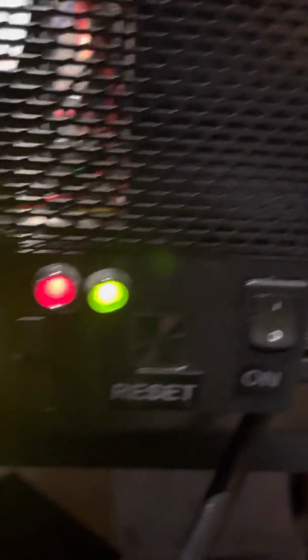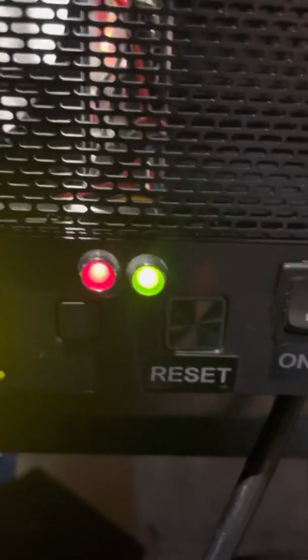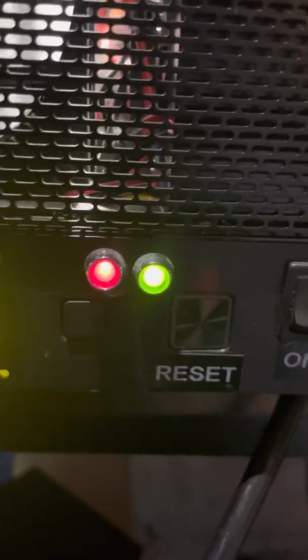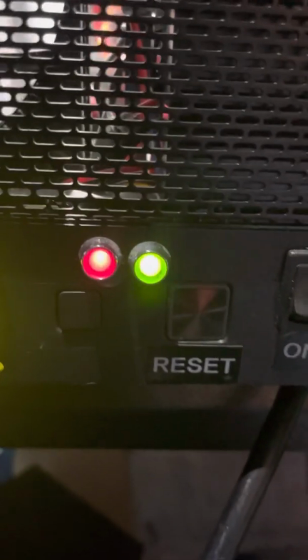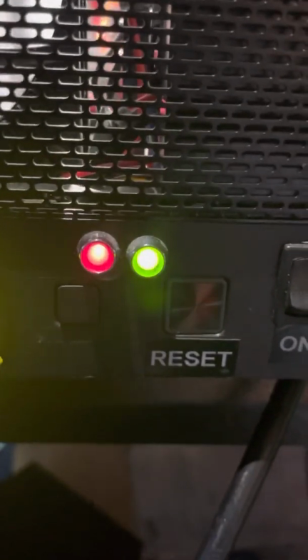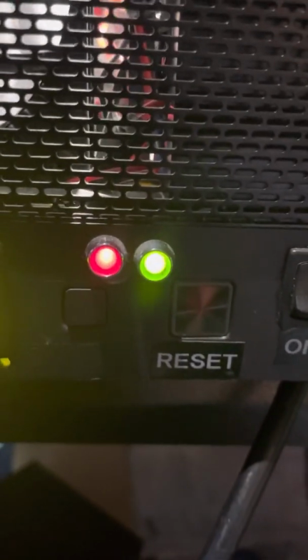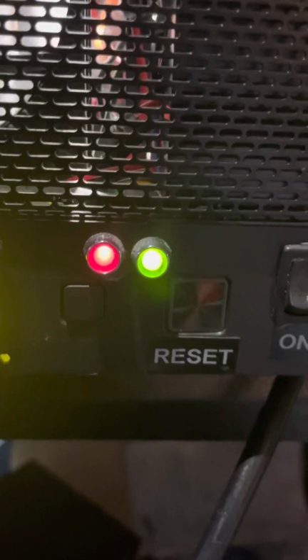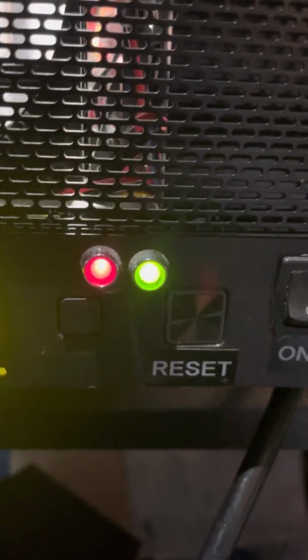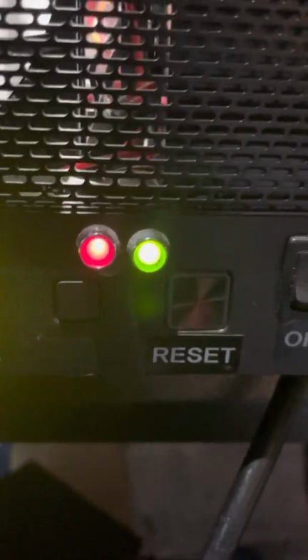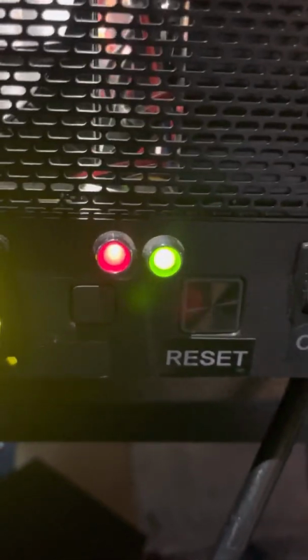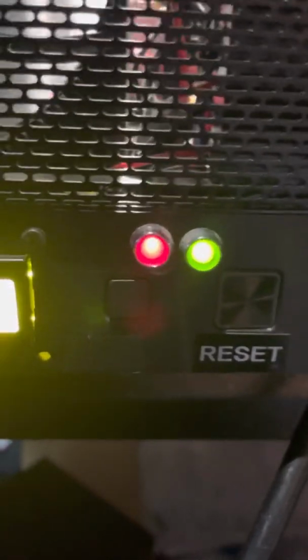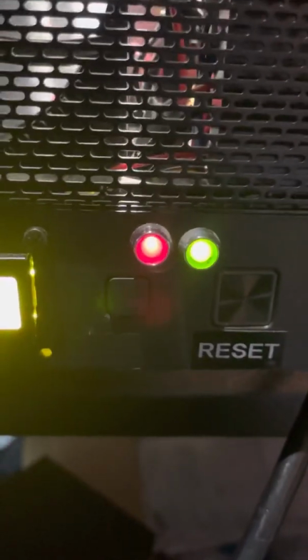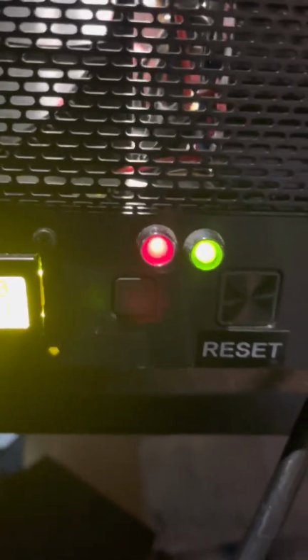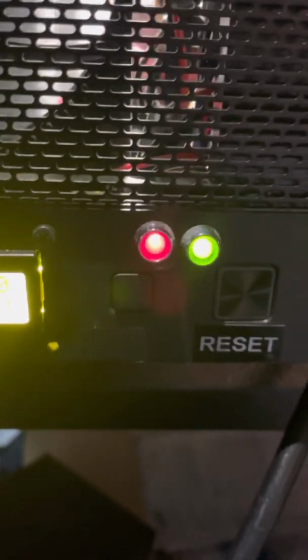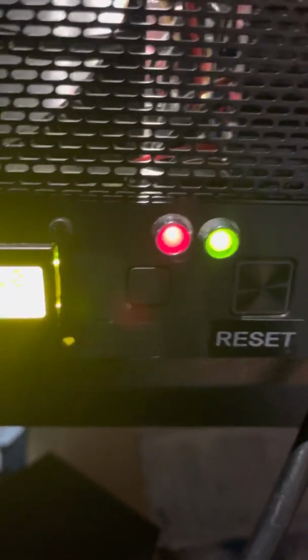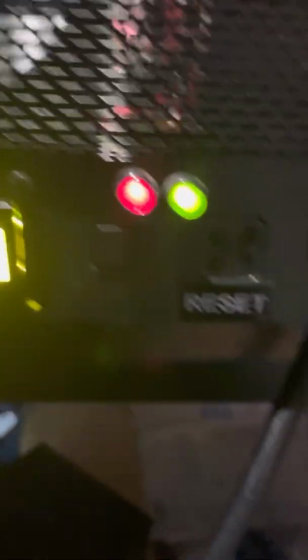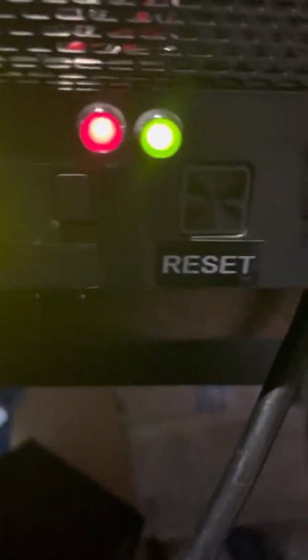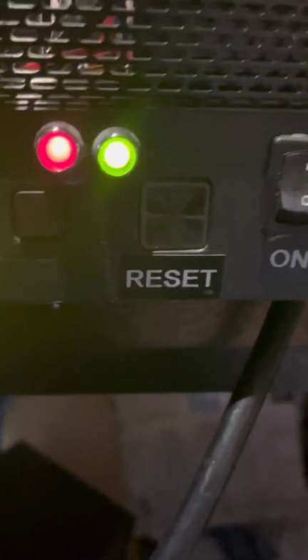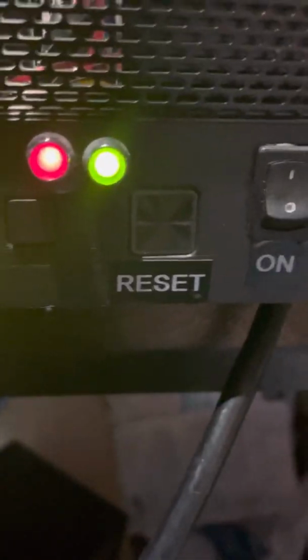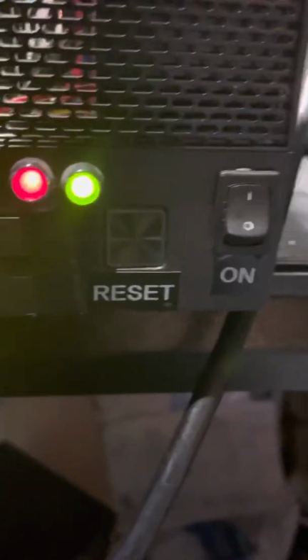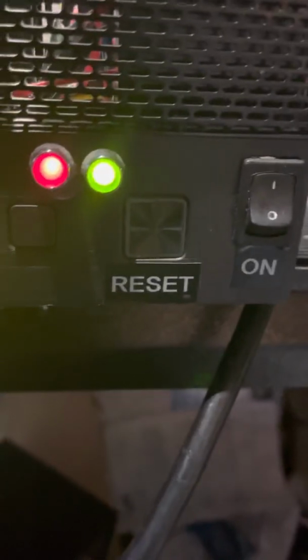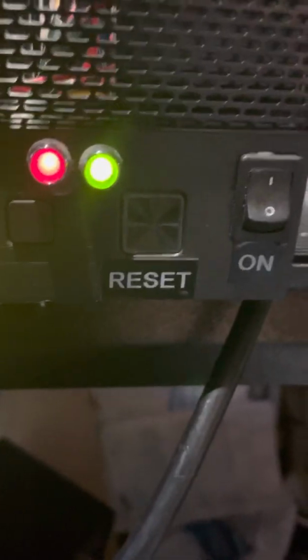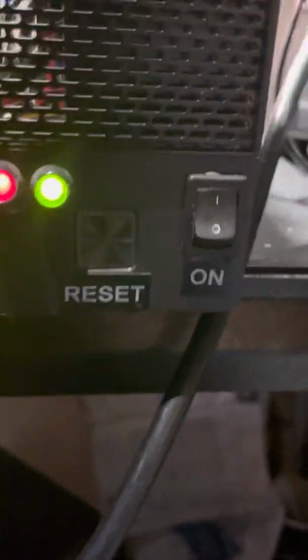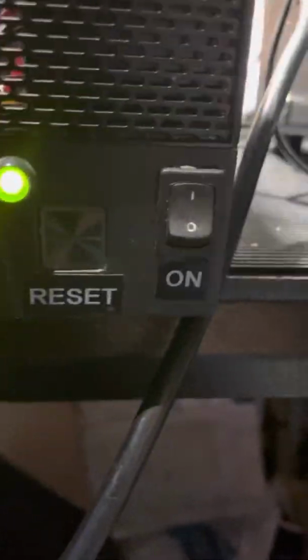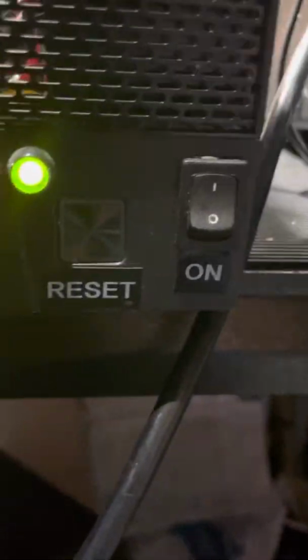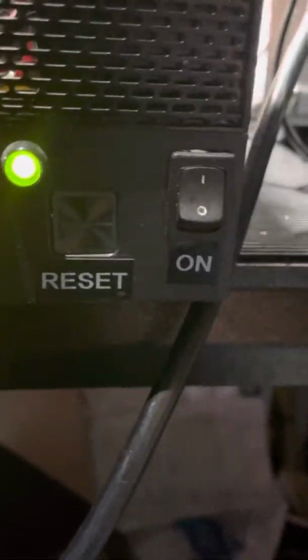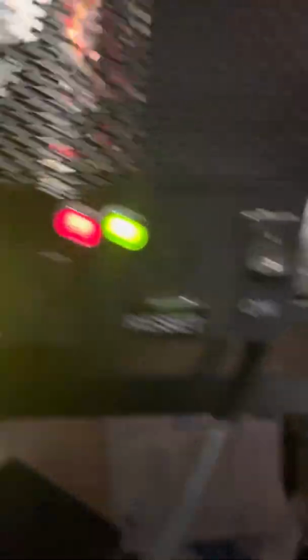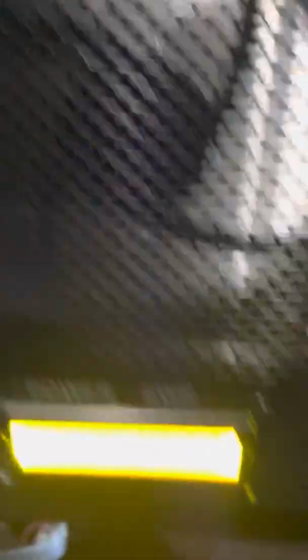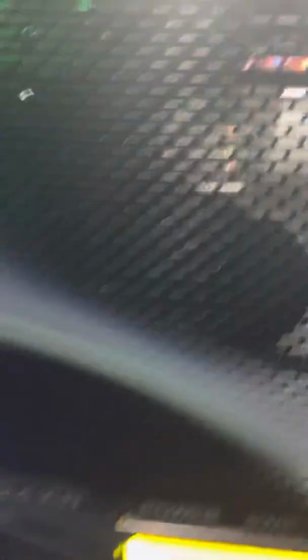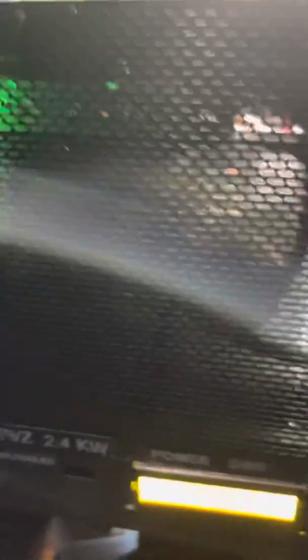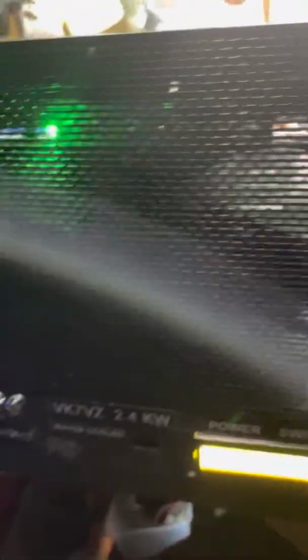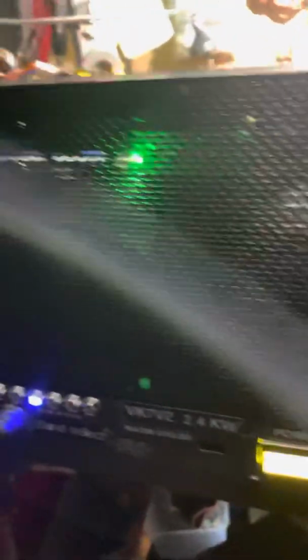Here we've got green for 12 volts on, red for 50 volts on, and we've got a reset switch and a main power on/off. She's pretty simple on the front.